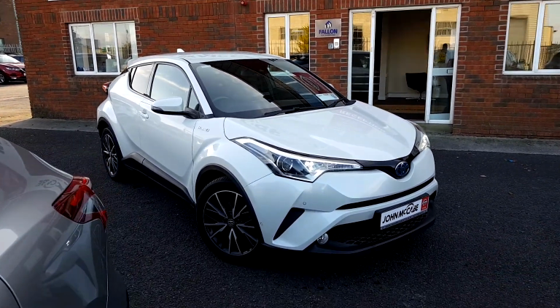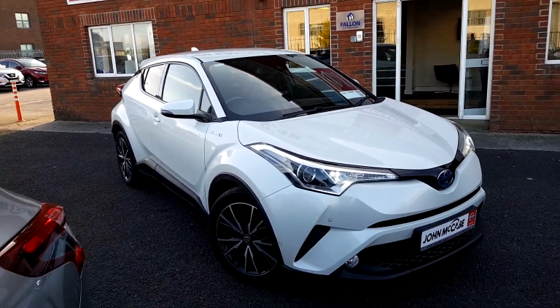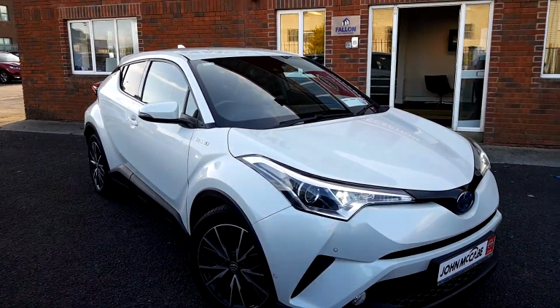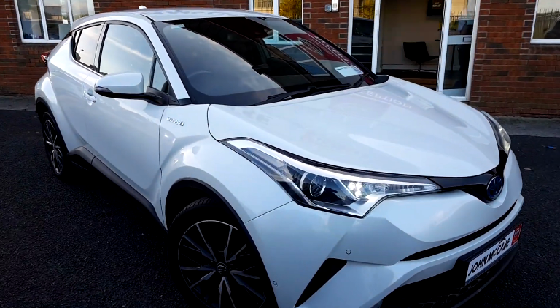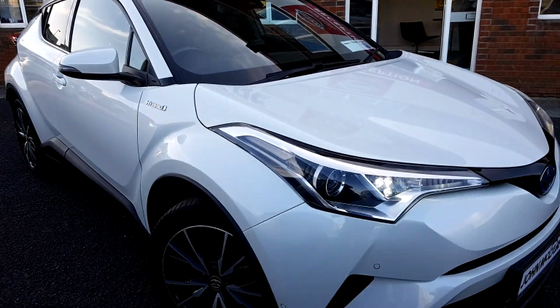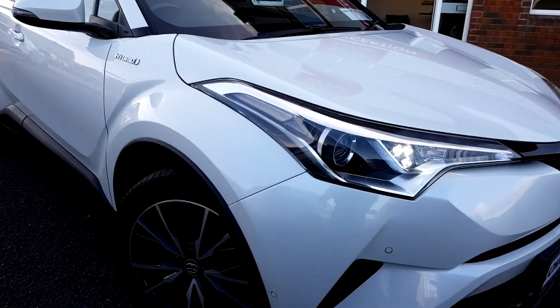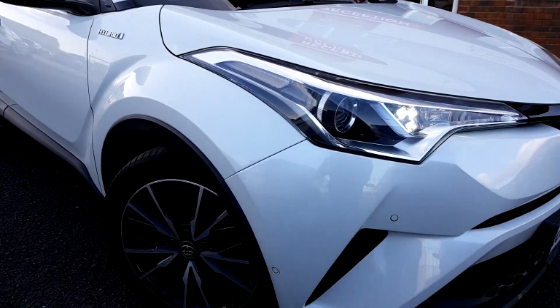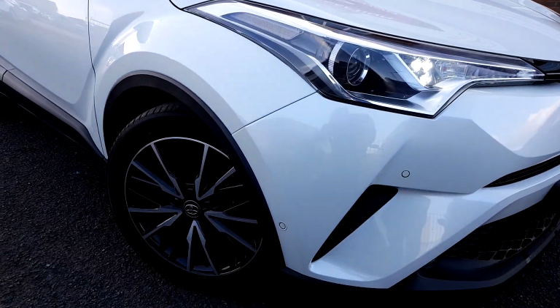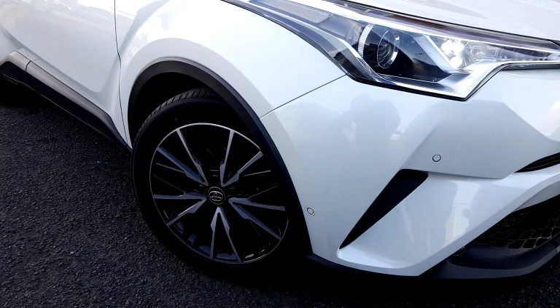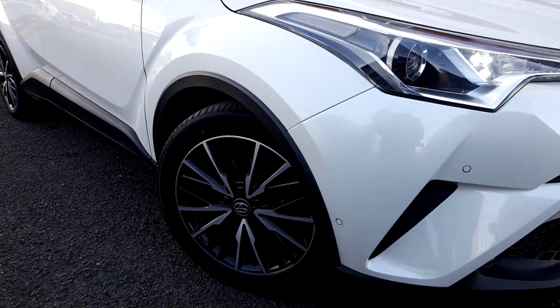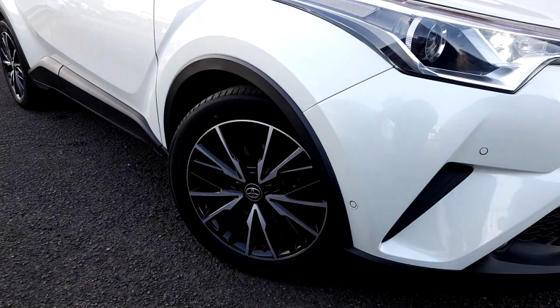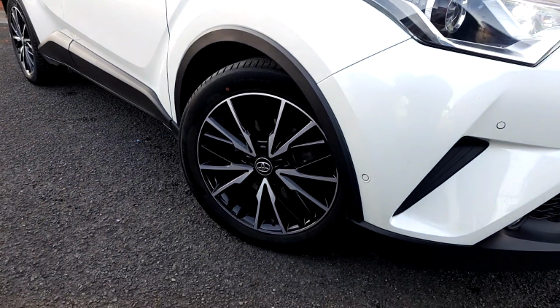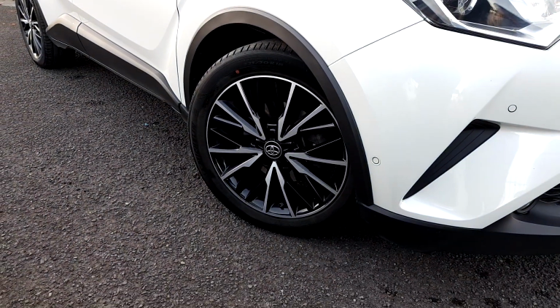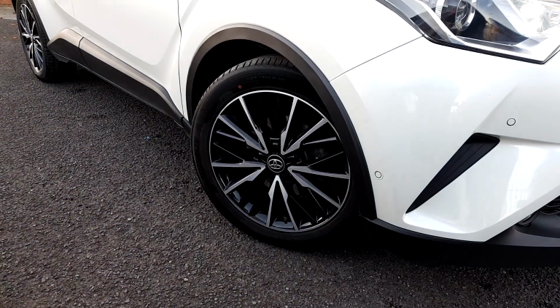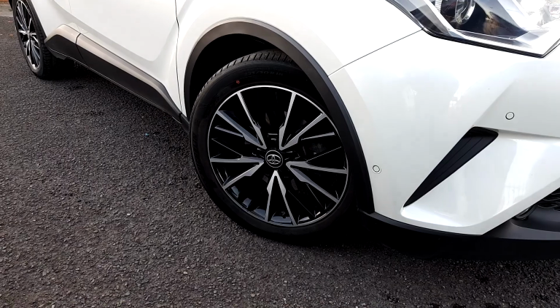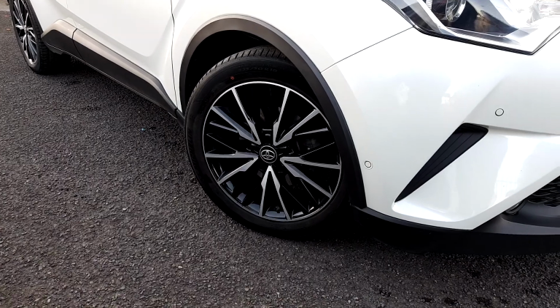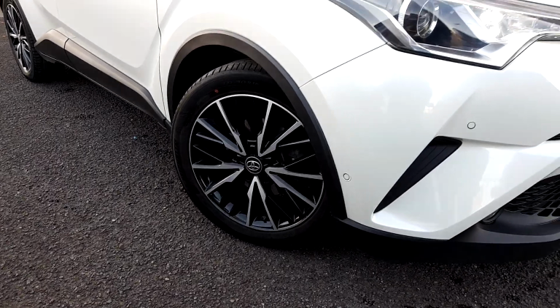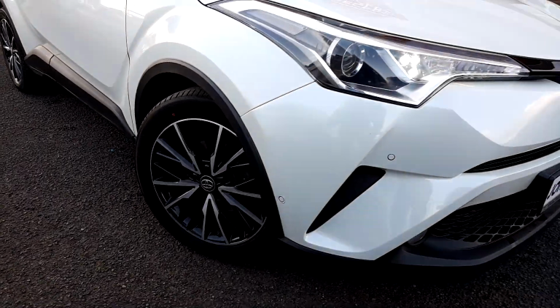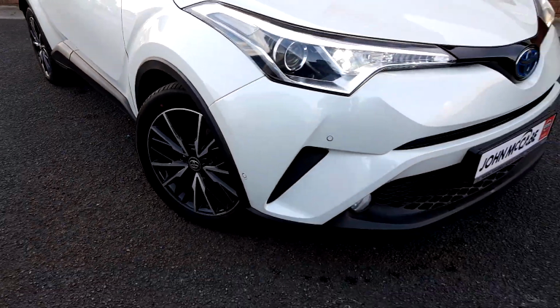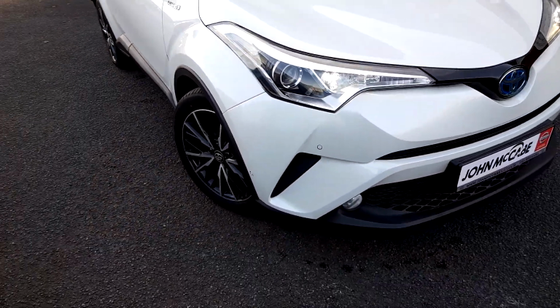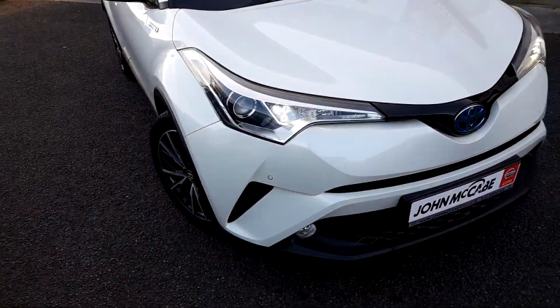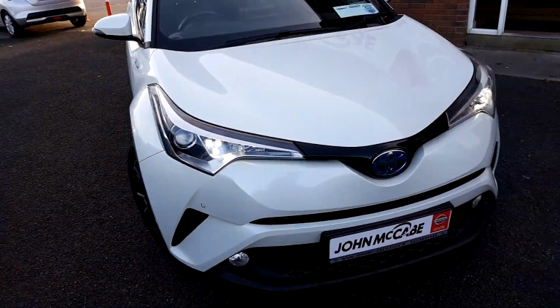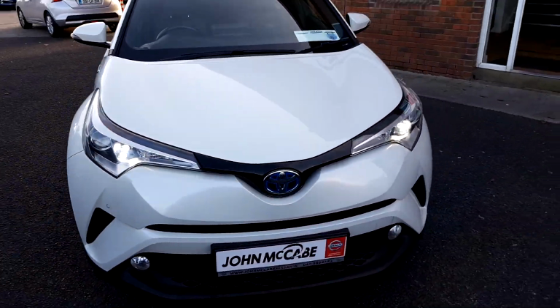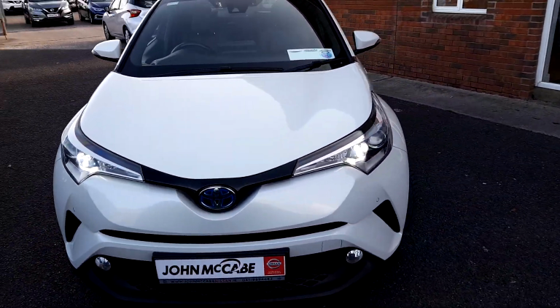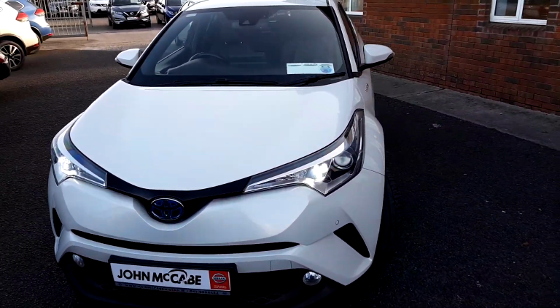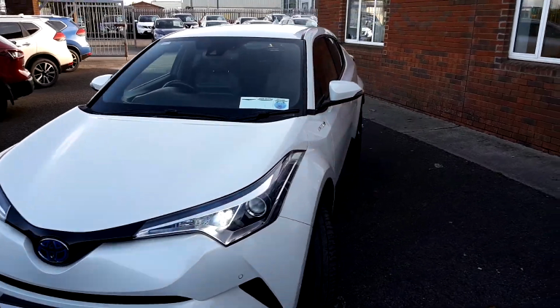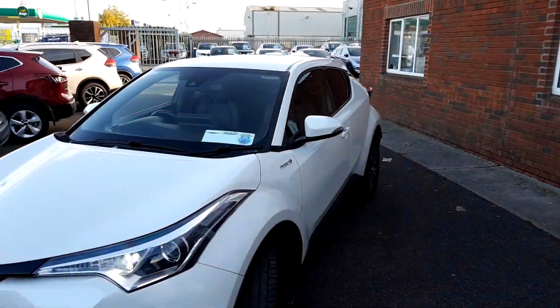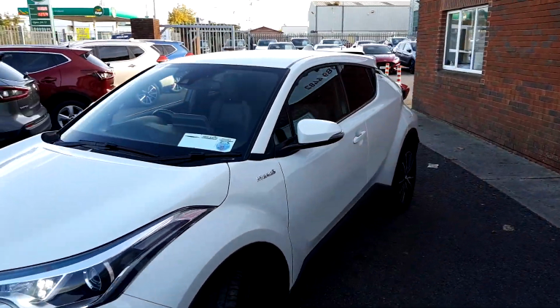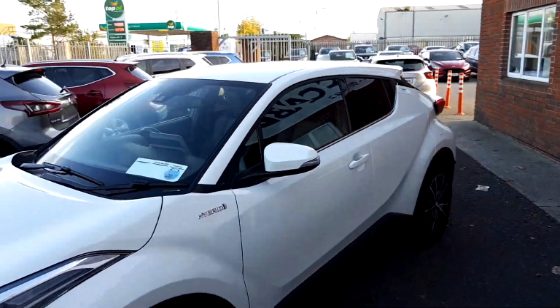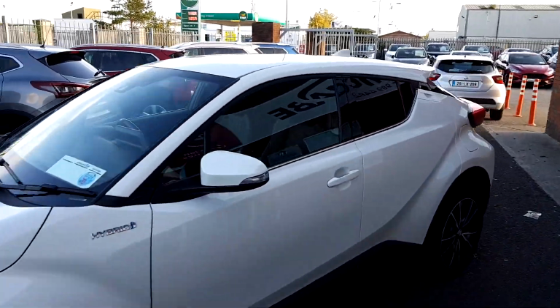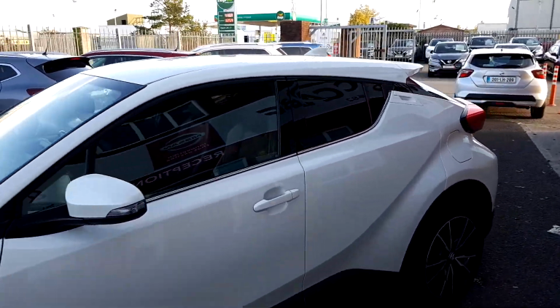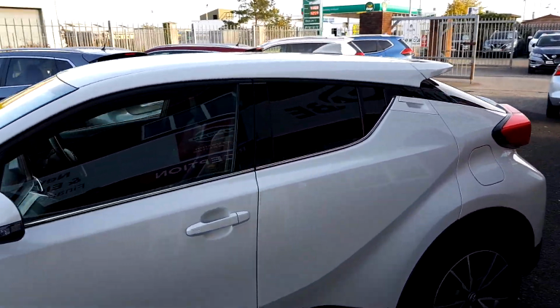It's a Sol model and it's finished in a beautiful pearl white metallic. The Sol gives you the diamond cut 18 inch alloy wheels along with your front and rear parking sensors. Going down along the side you have your privacy glass in the rear.